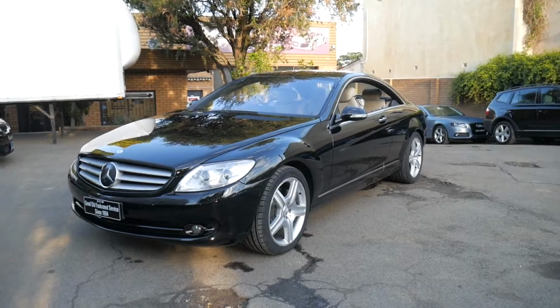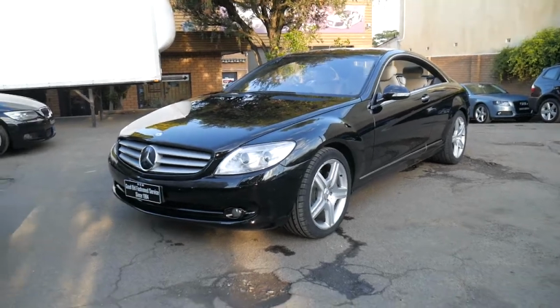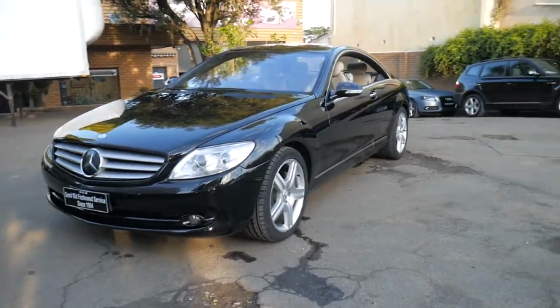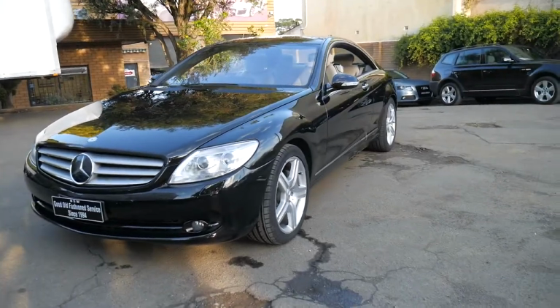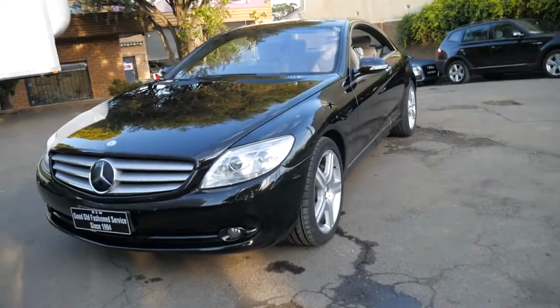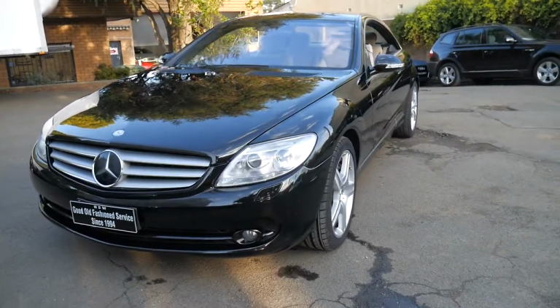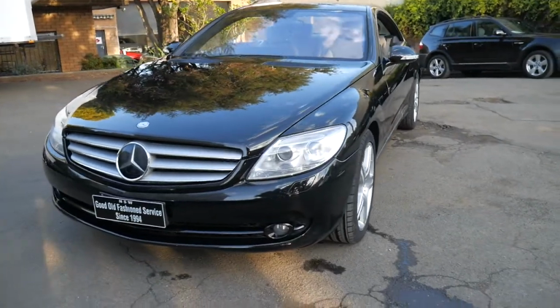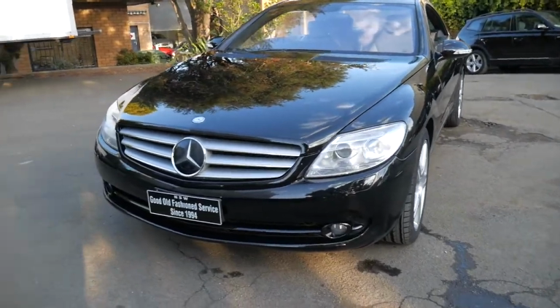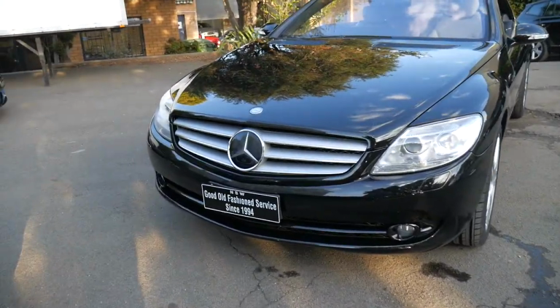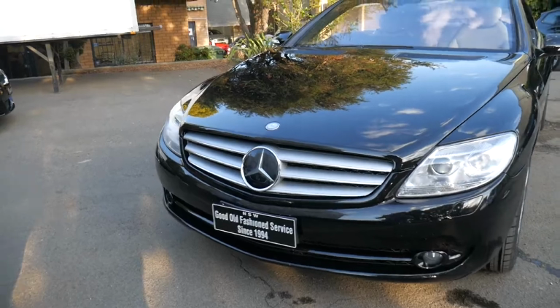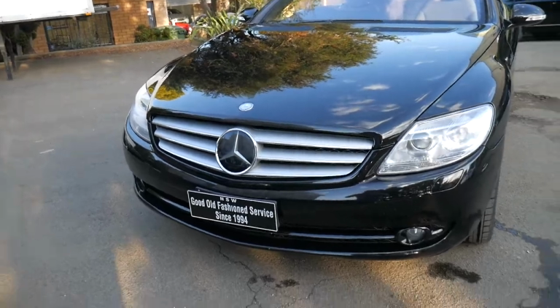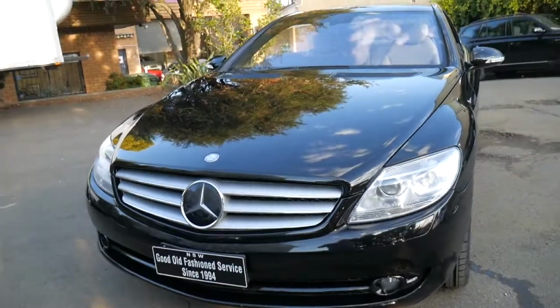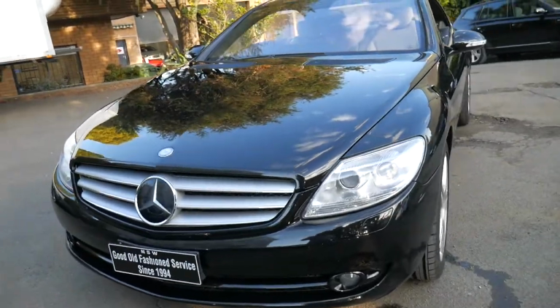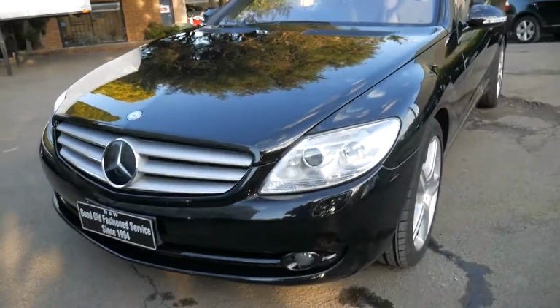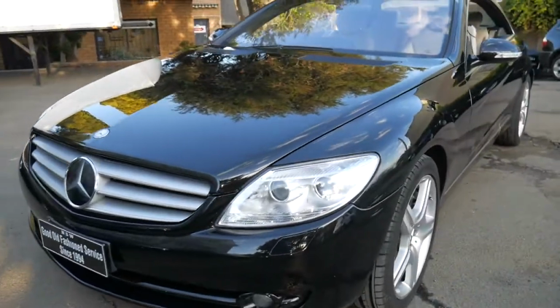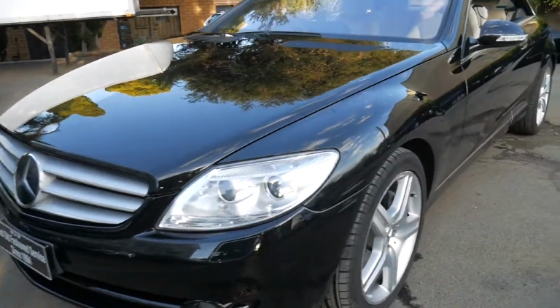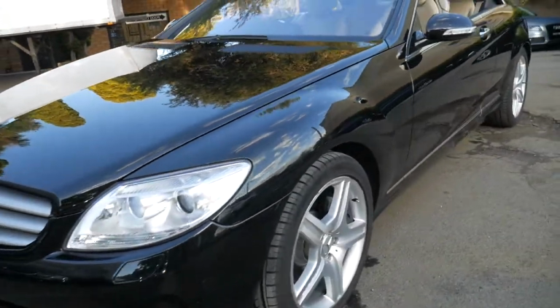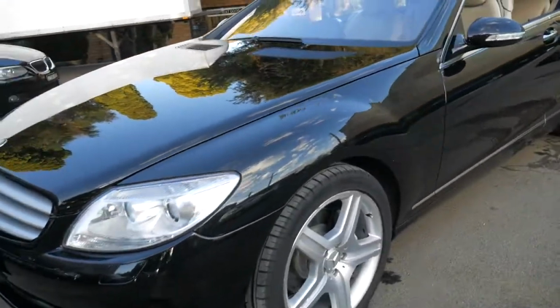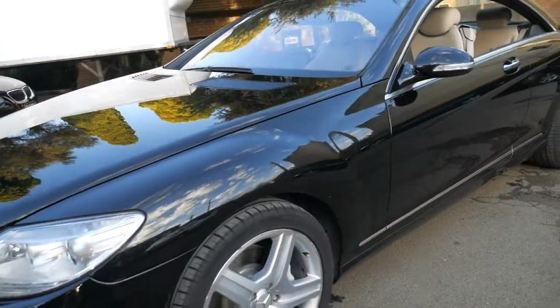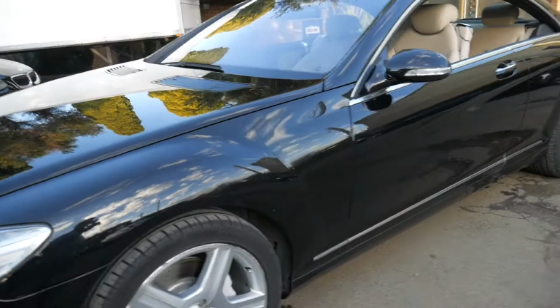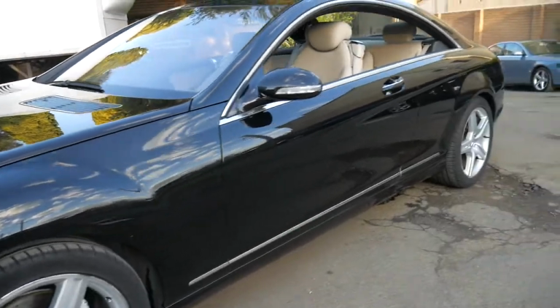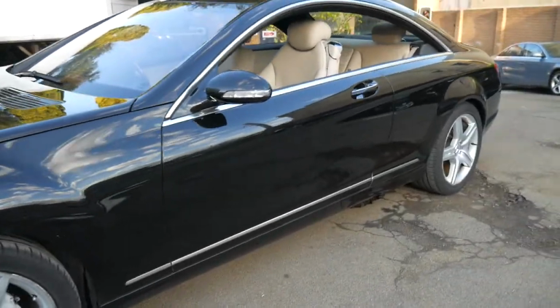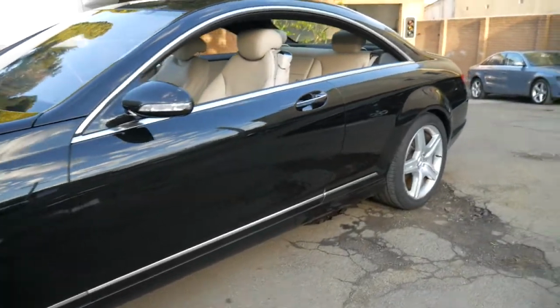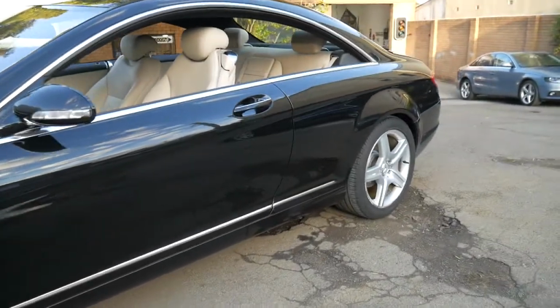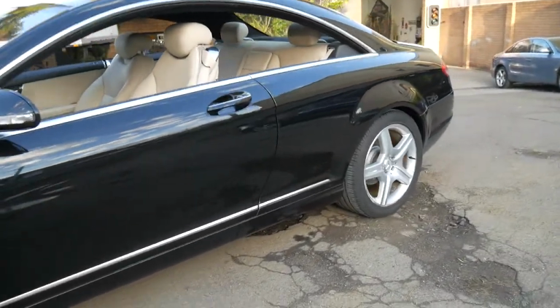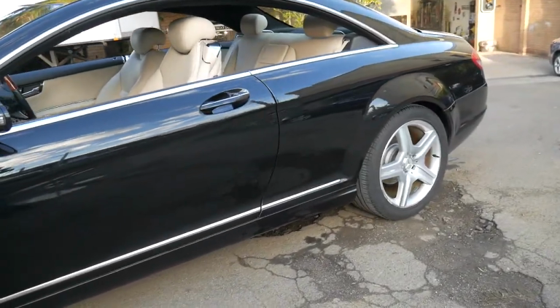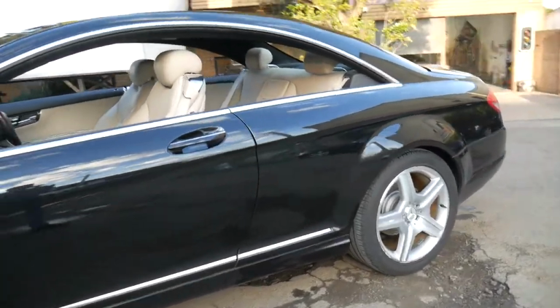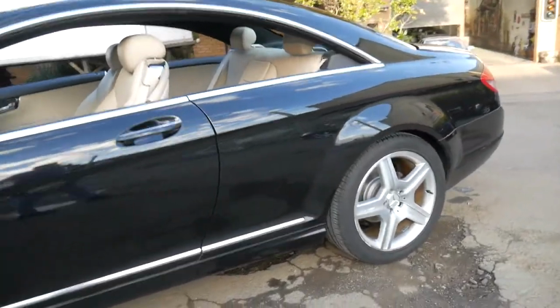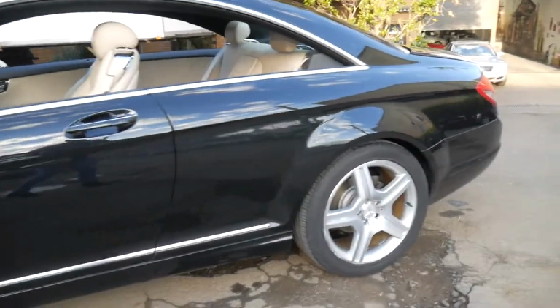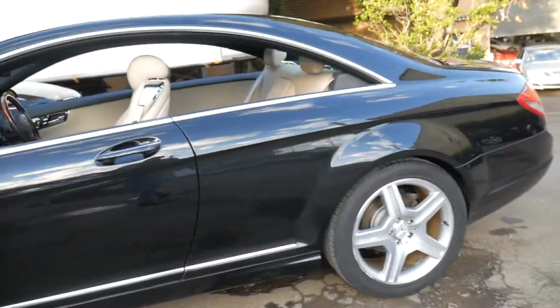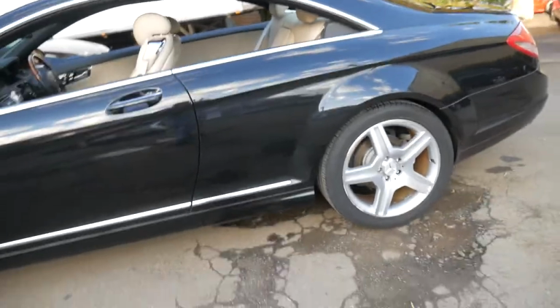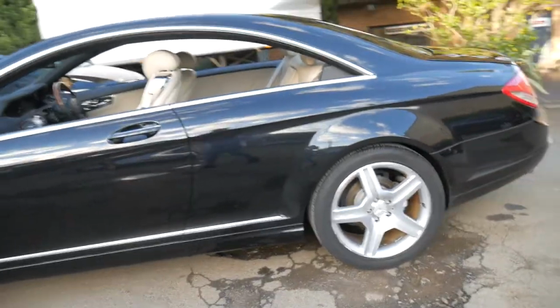Welcome to the Old Timer Centre. My name is Philip Tarrant and I'm going to be talking to you about this 2007 Mercedes CL500. It's done 141,000 kilometres, but you'd certainly never know it from looking at it or driving this car.